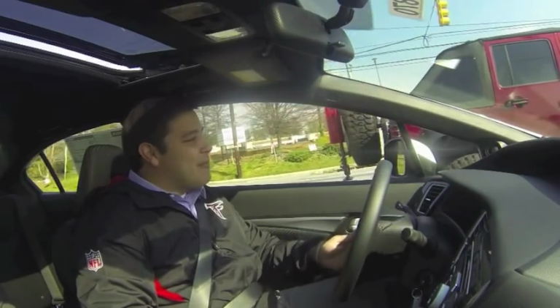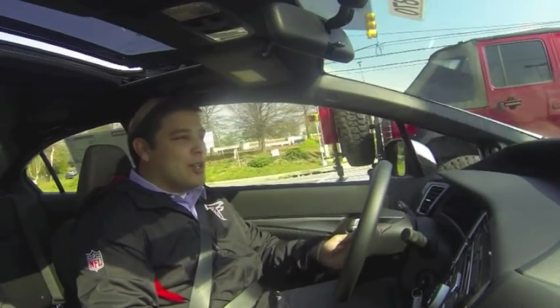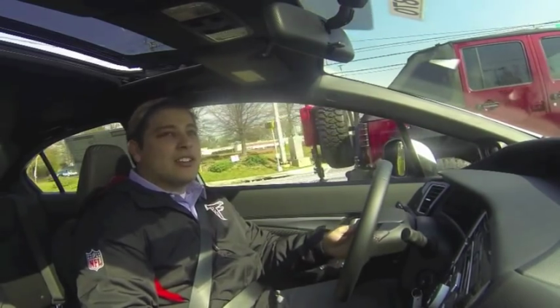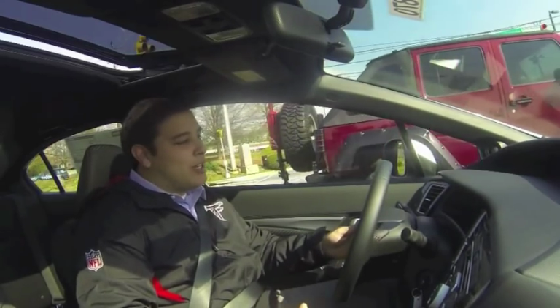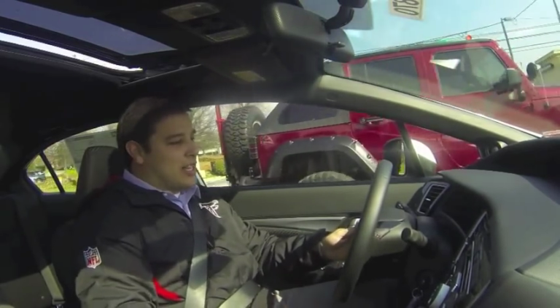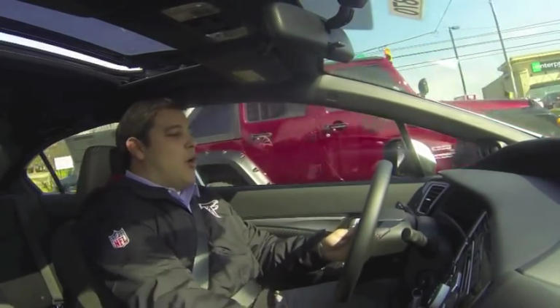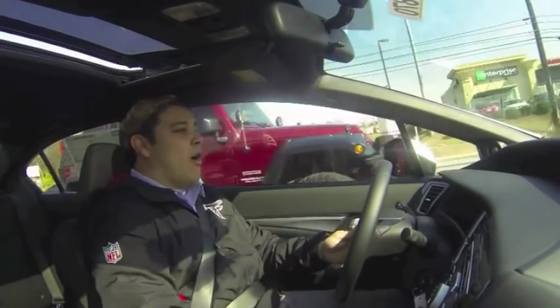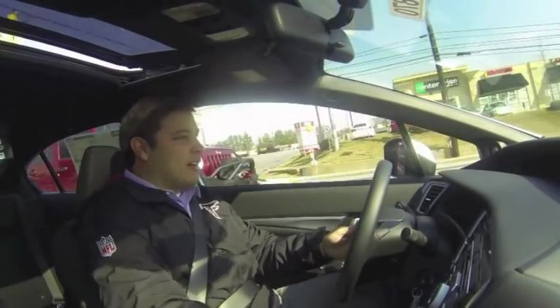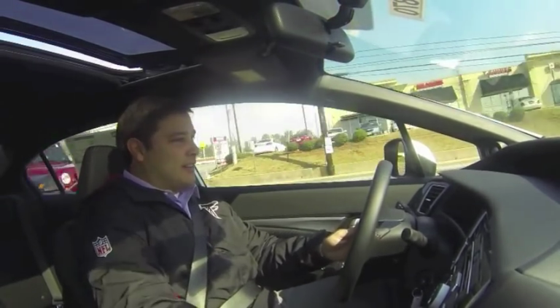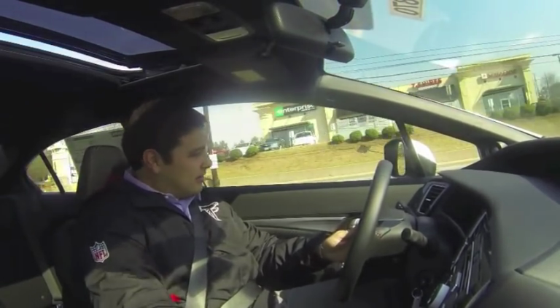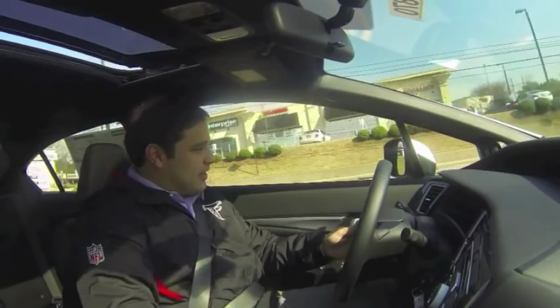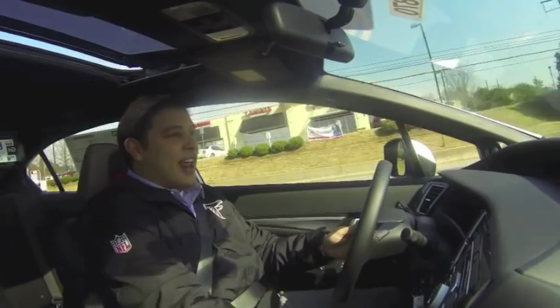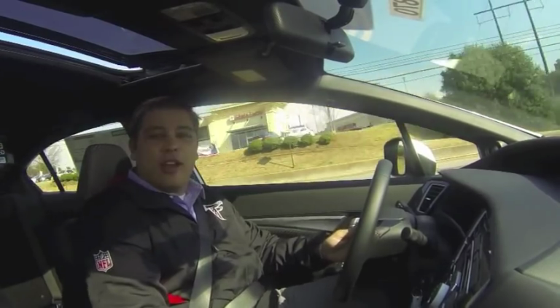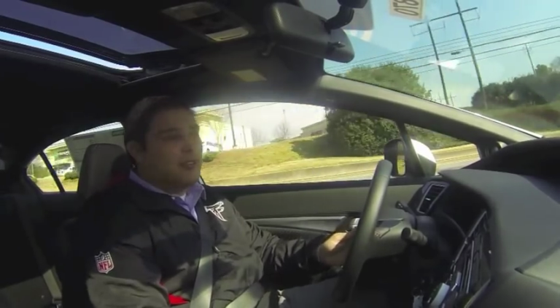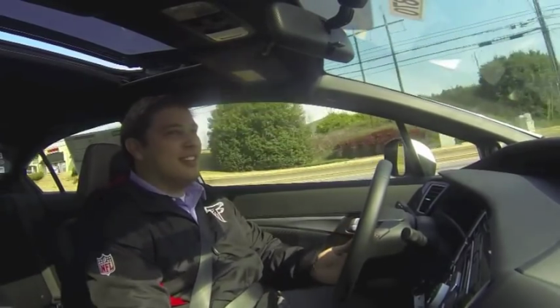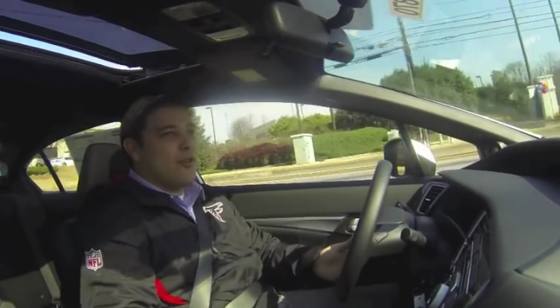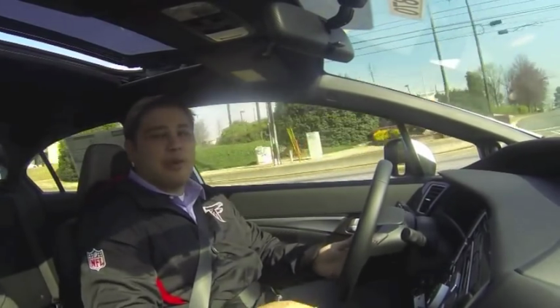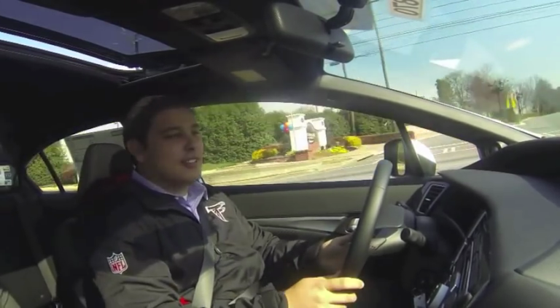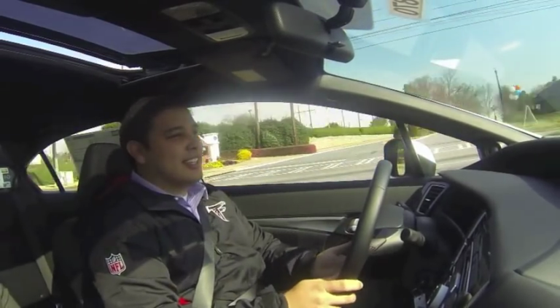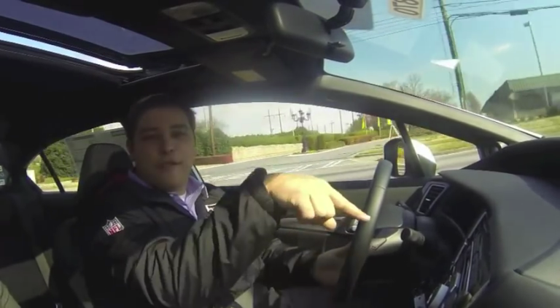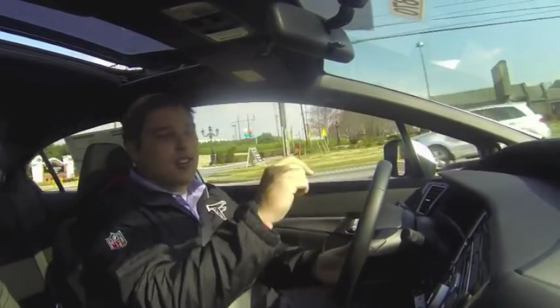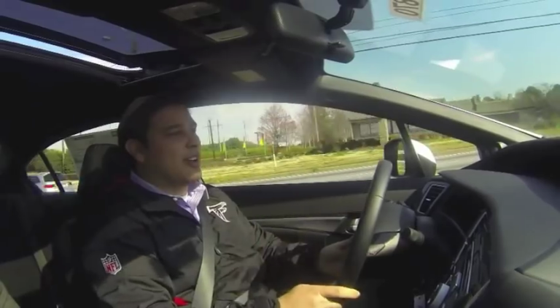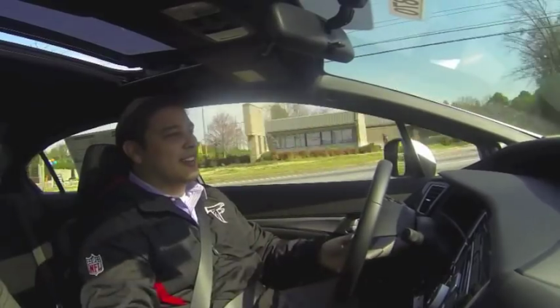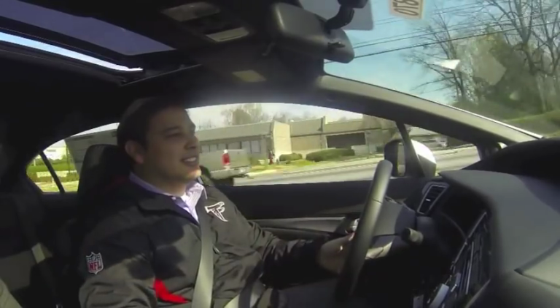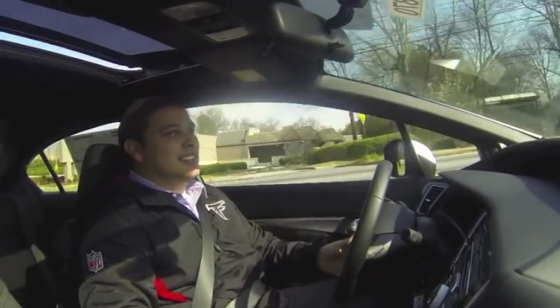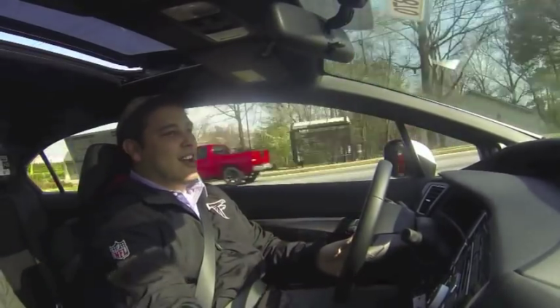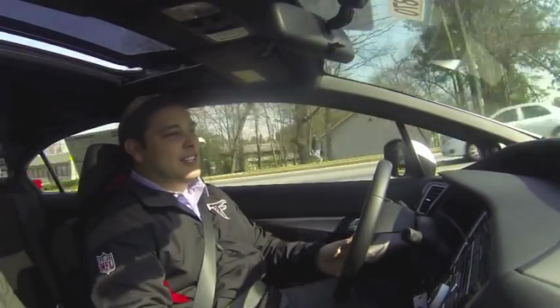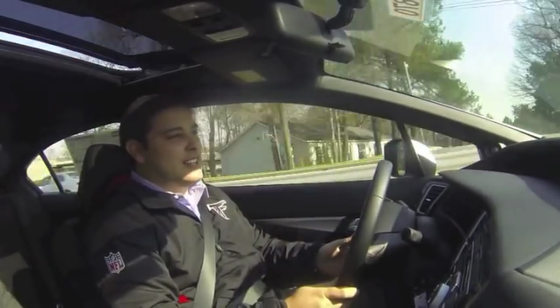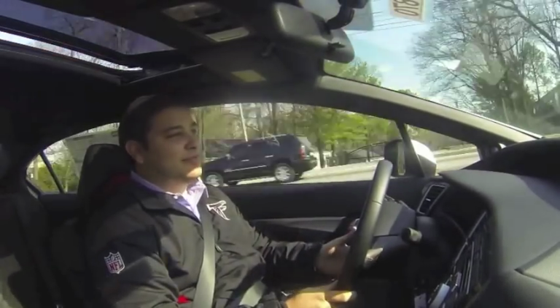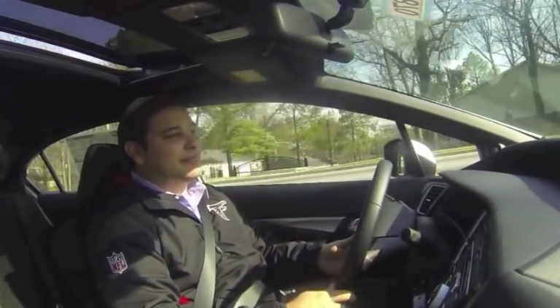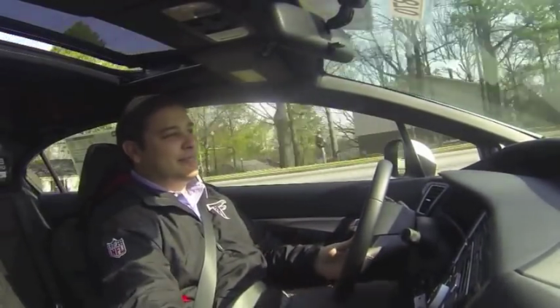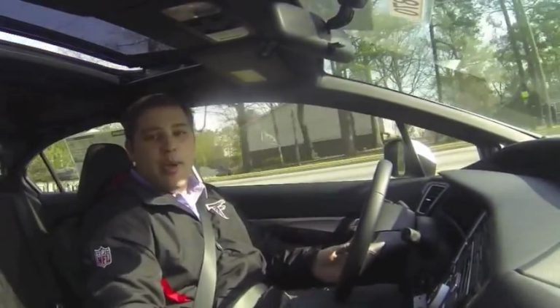Big ol' Jeep kind of just — what we do is we just kind of blow him in all the water there. Kind of let him know what he's up against. This is a four-cylinder, by the way. Honda VTEC, the best.